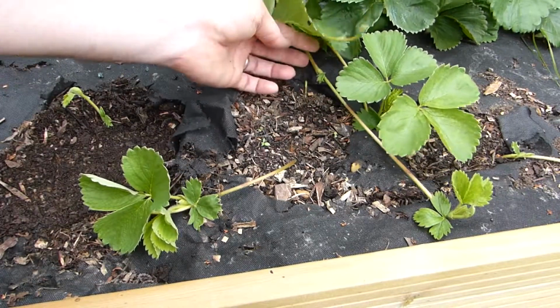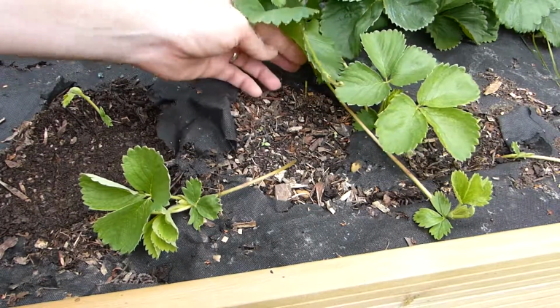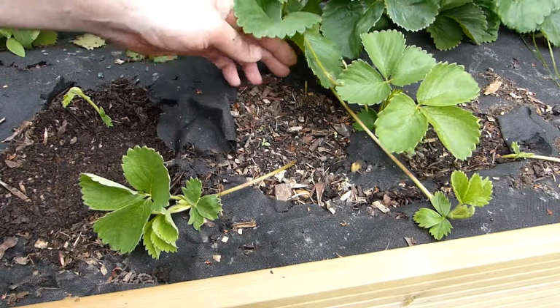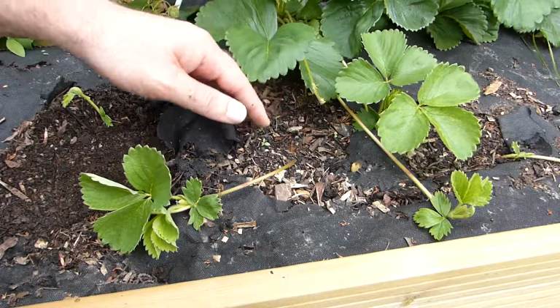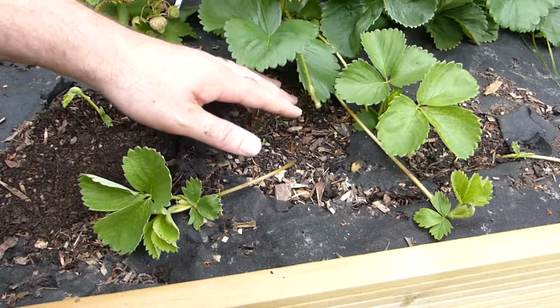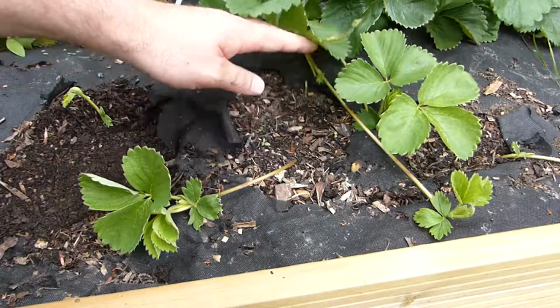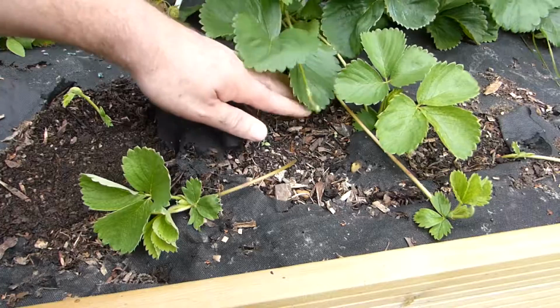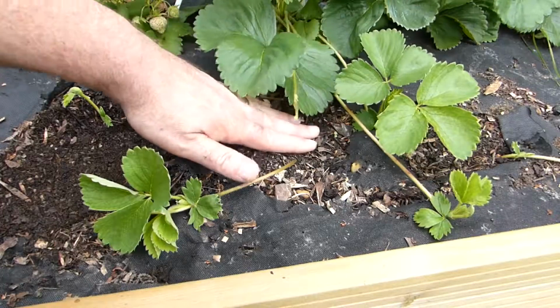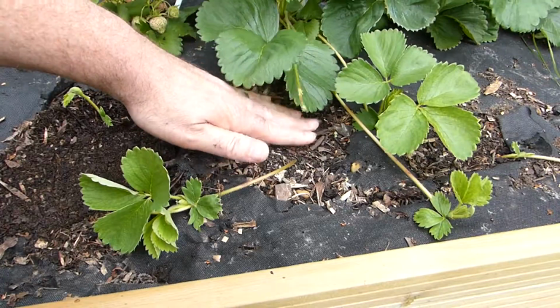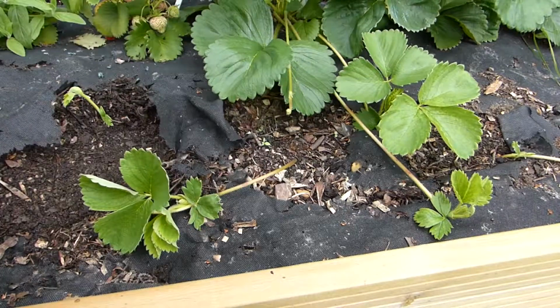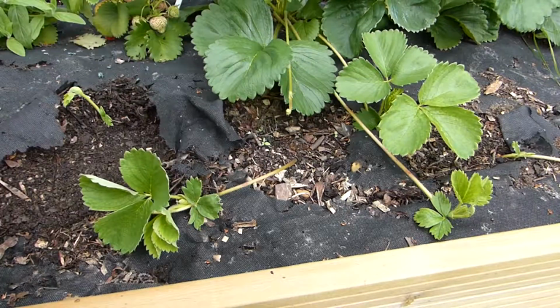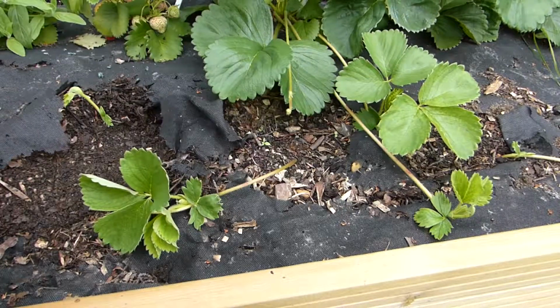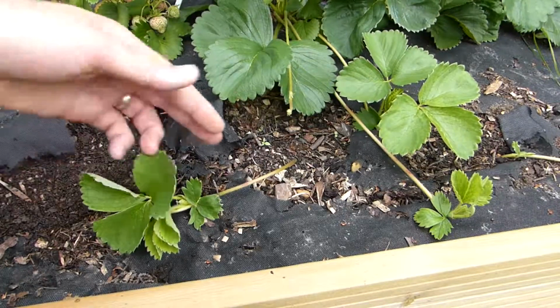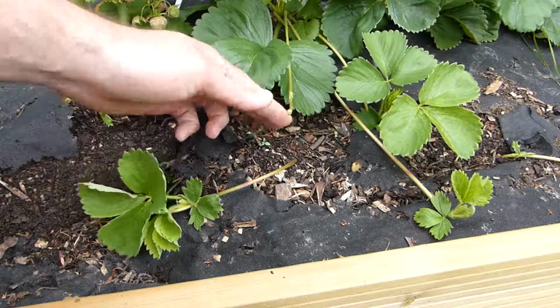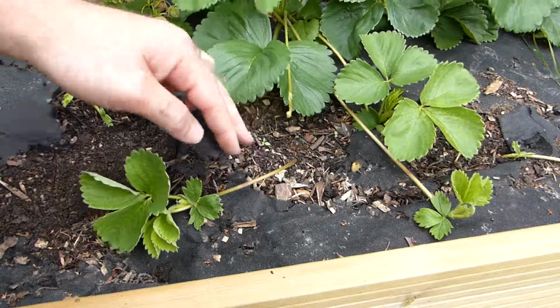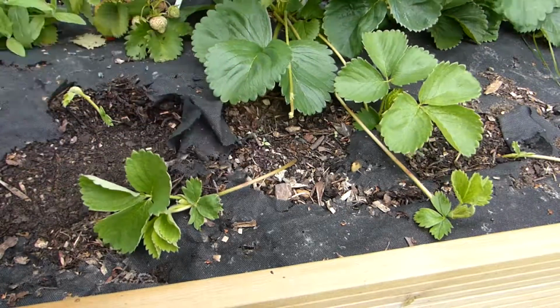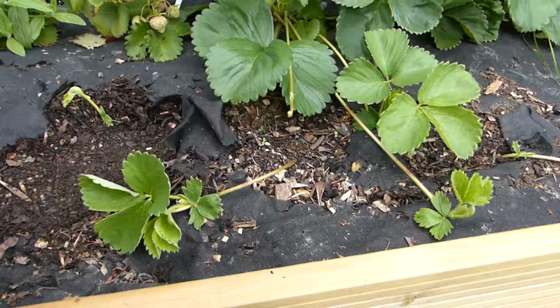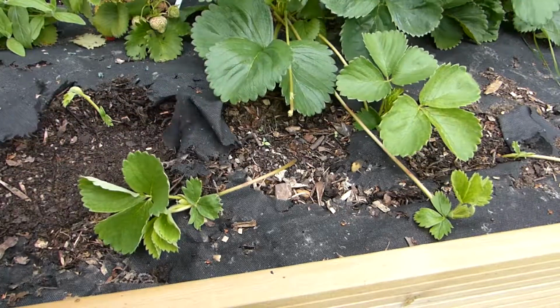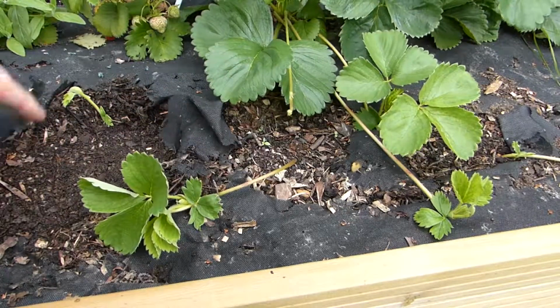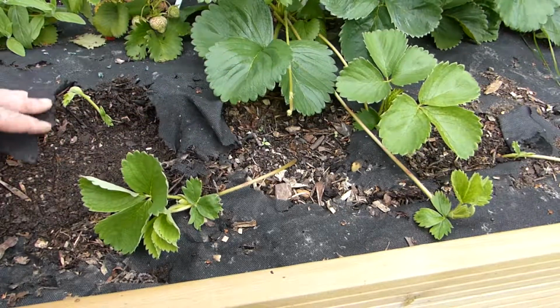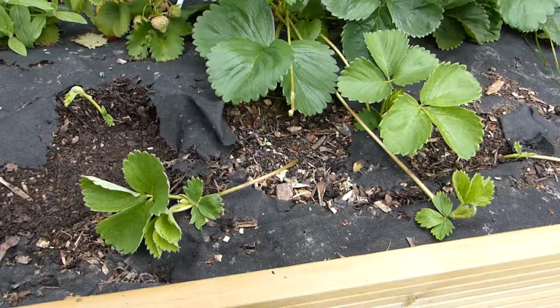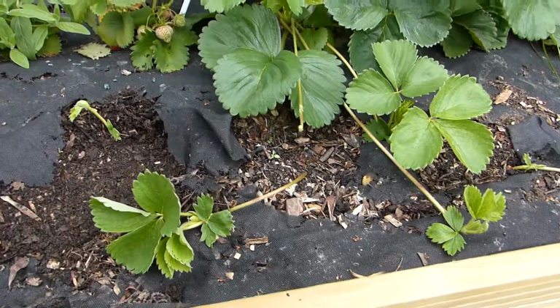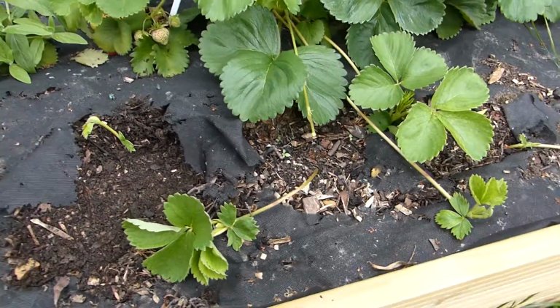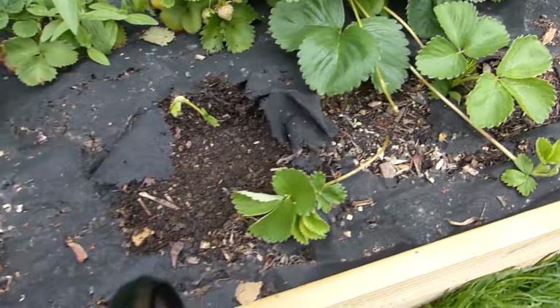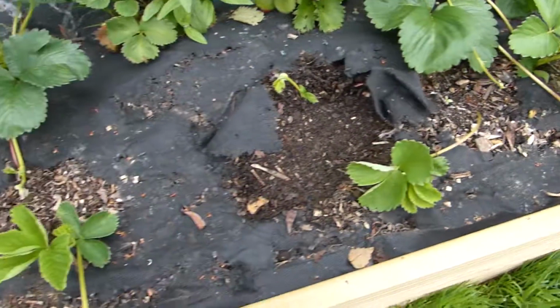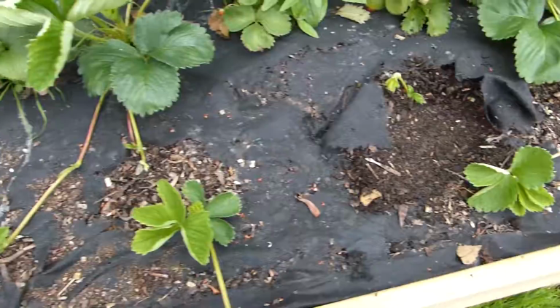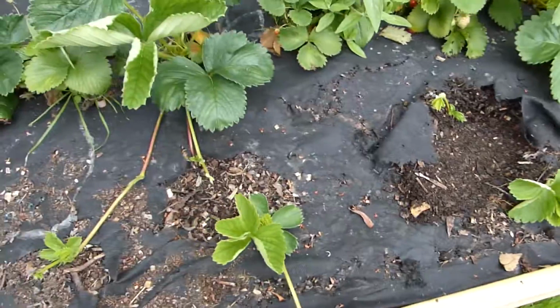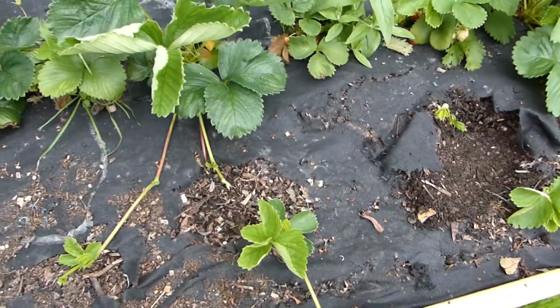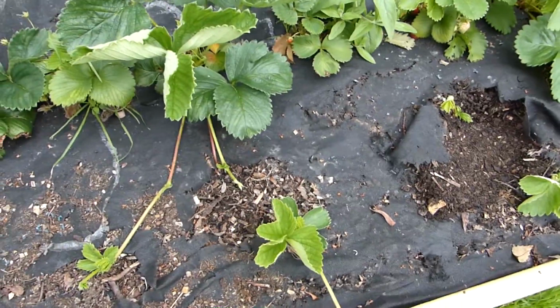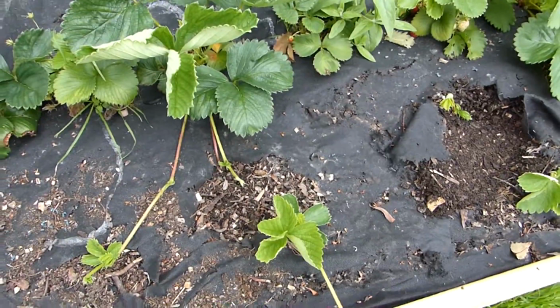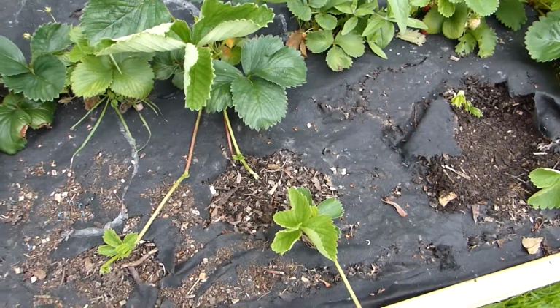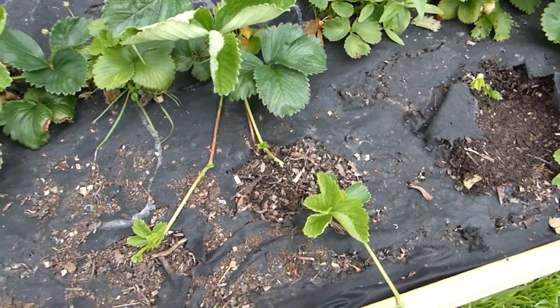There we go. We've now got a whole new plant coming out from over there. So let's go around and see where else we can snip off.